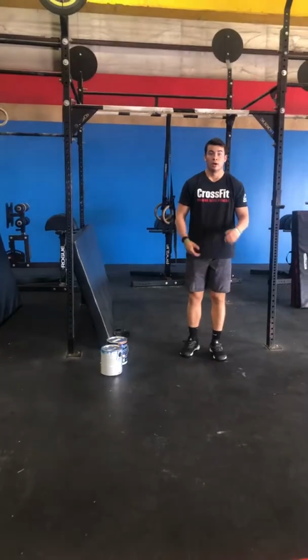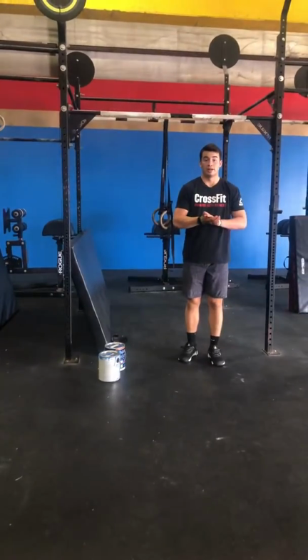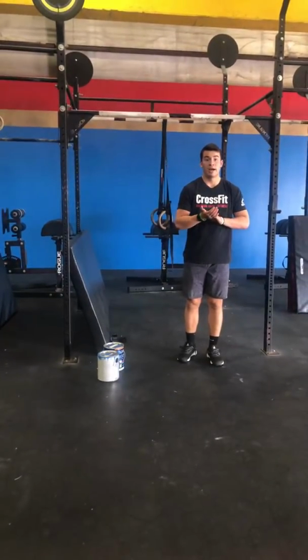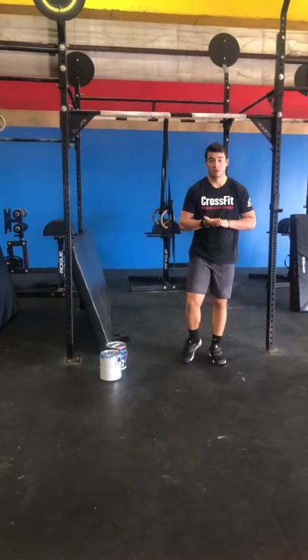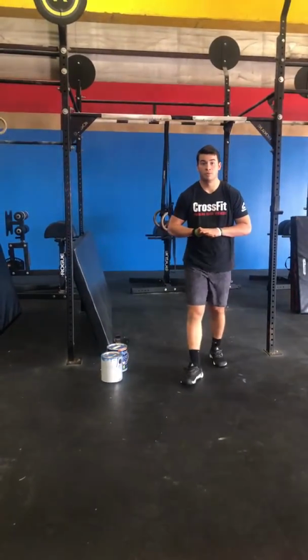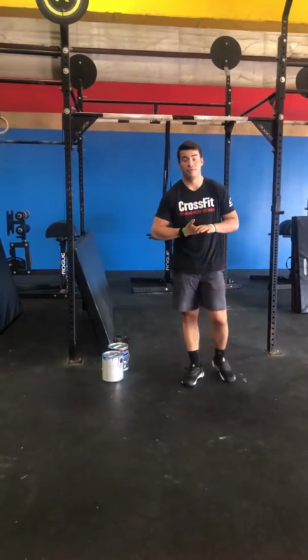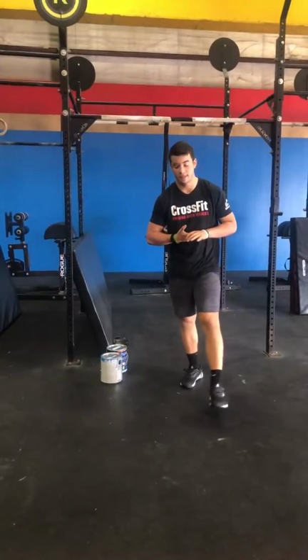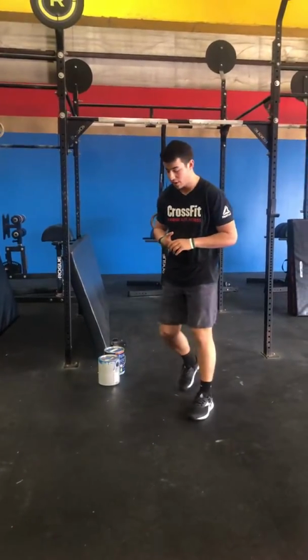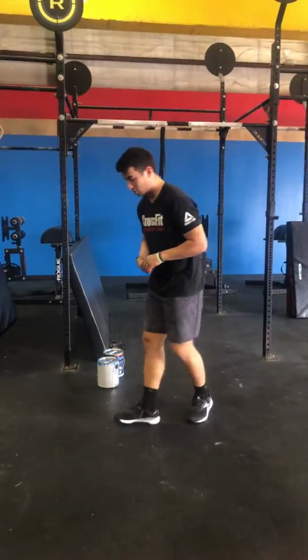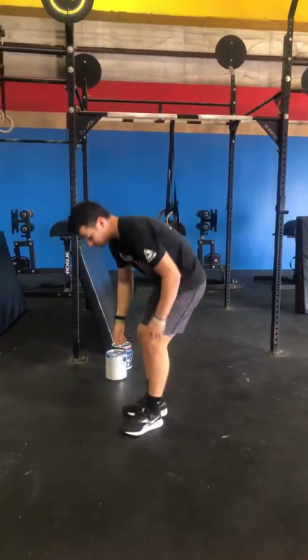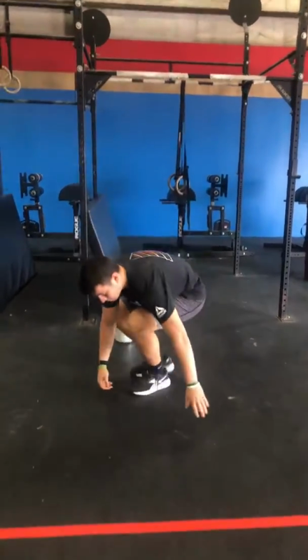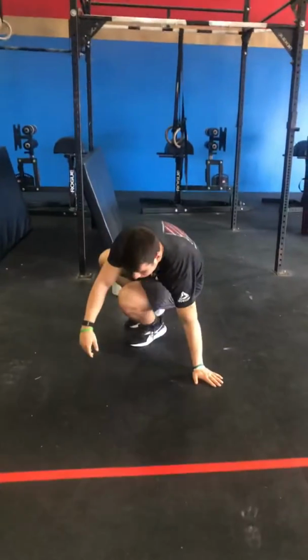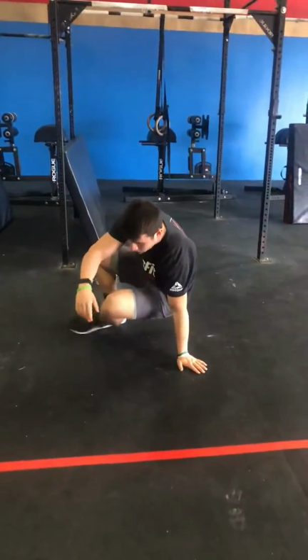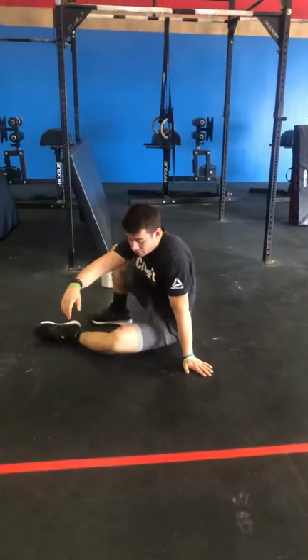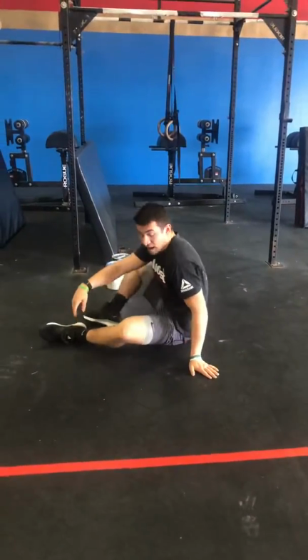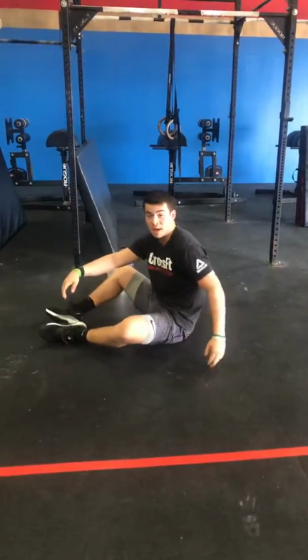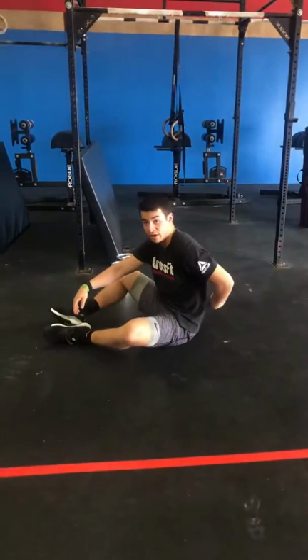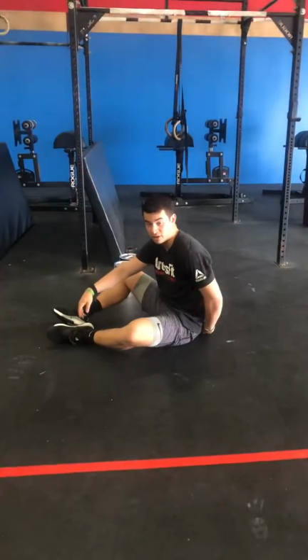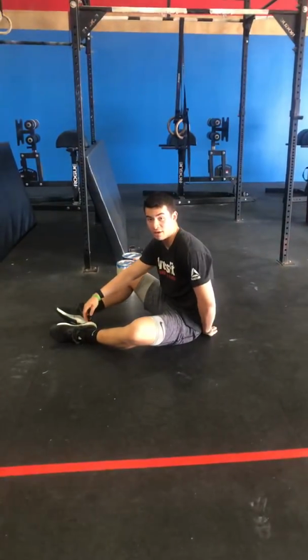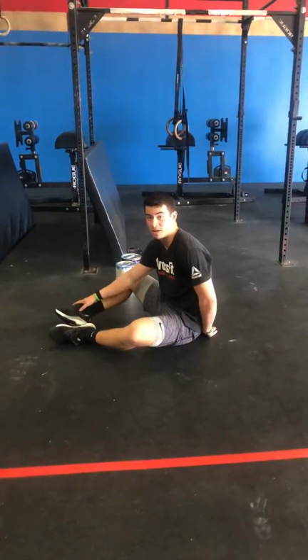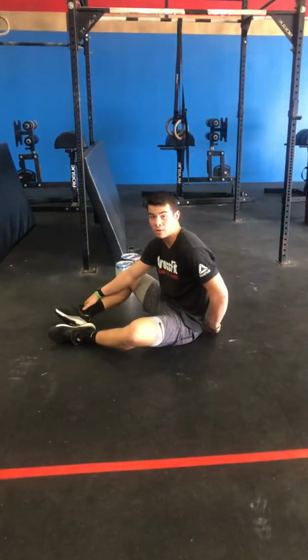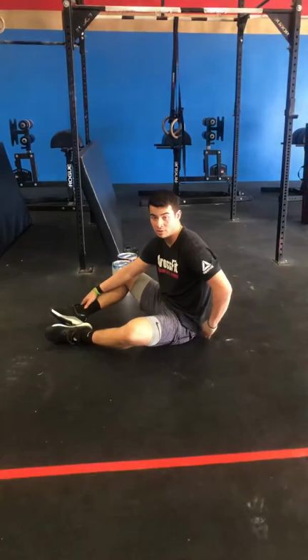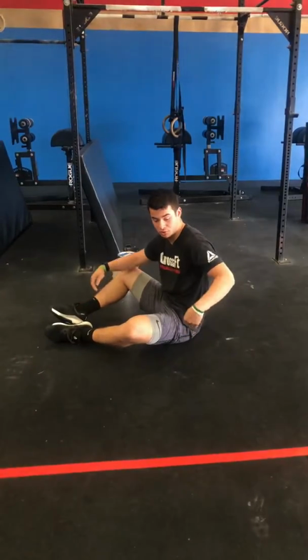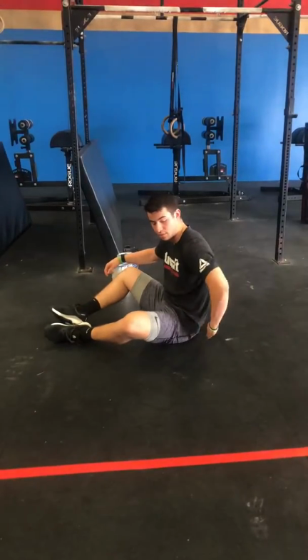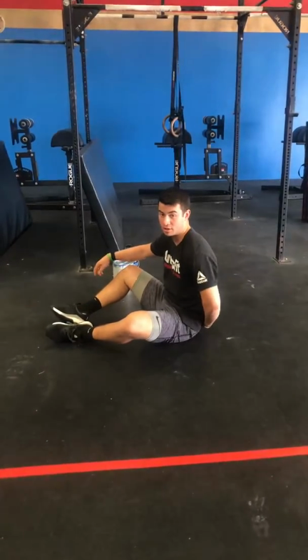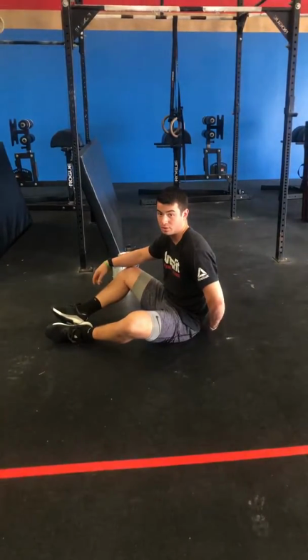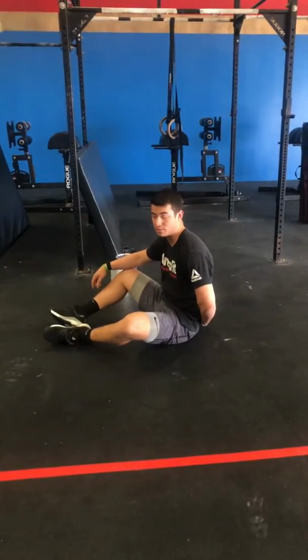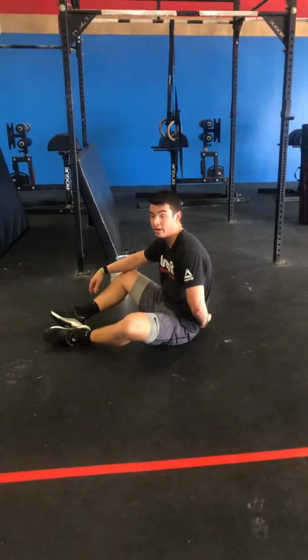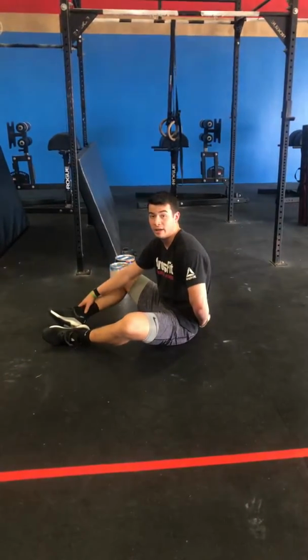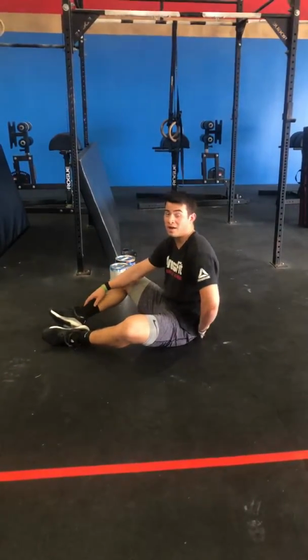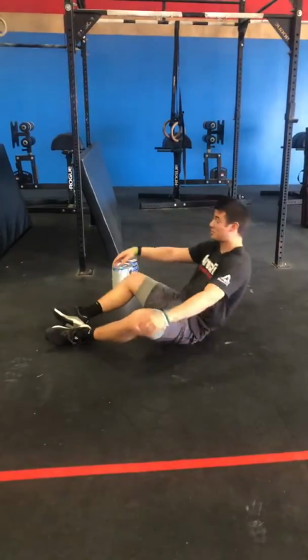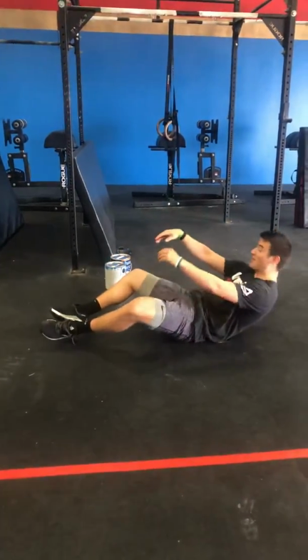Alright guys, hype. So we're starting off with 50 sit-ups here. Our standard for our sit-up today, for everyone: if you have an ab mat, that's great — you're going to tuck it right here. If you have a towel, that can also be used. Just roll it up and tuck it under your lumbar spine. If not, you can just lay on the ground.